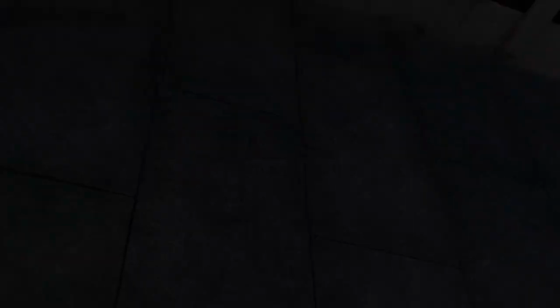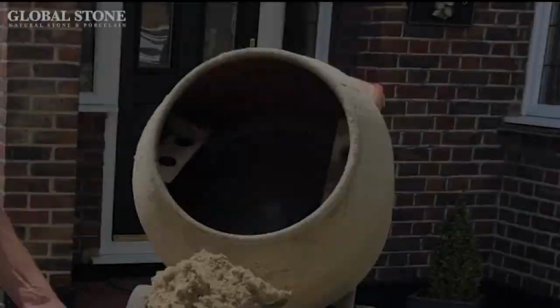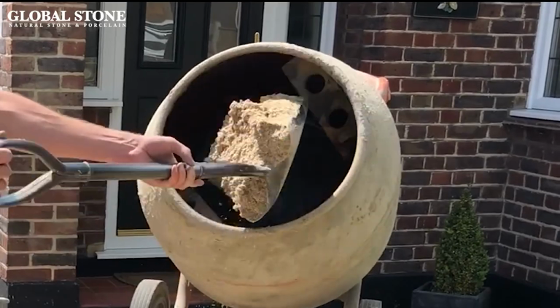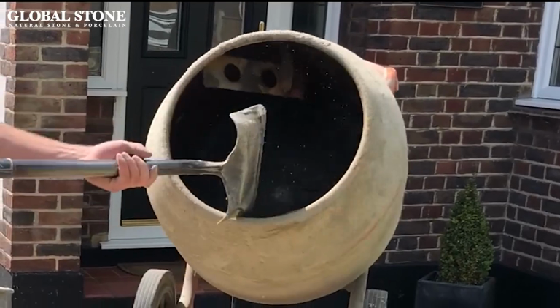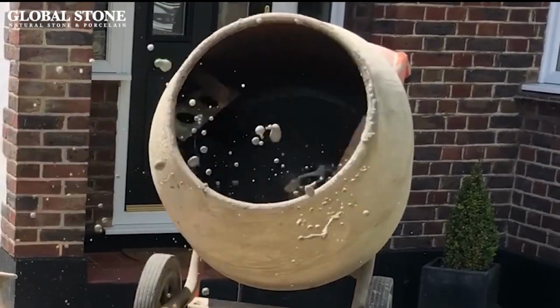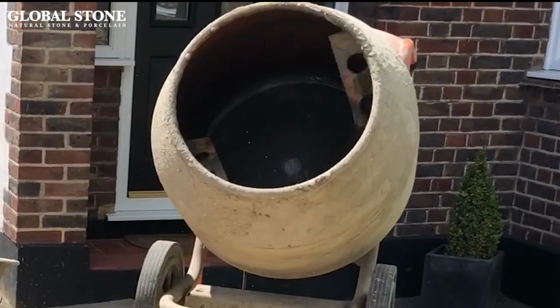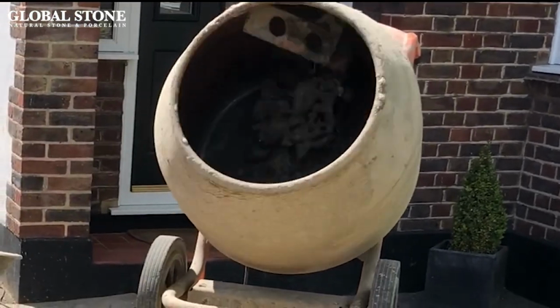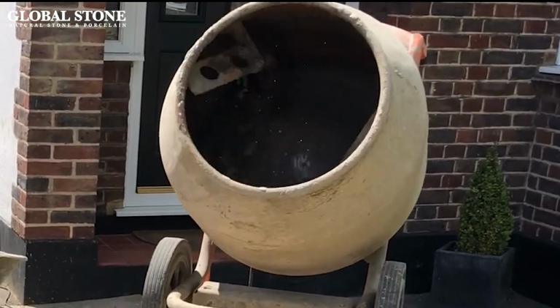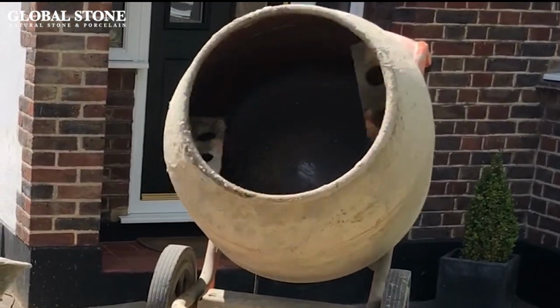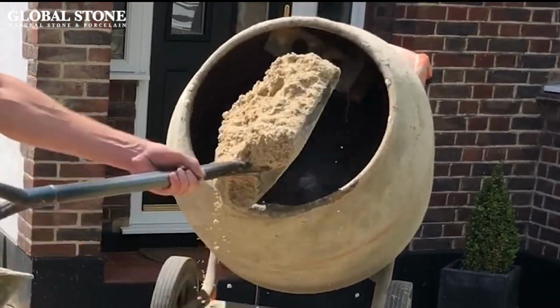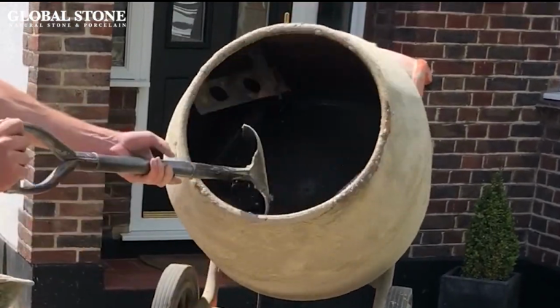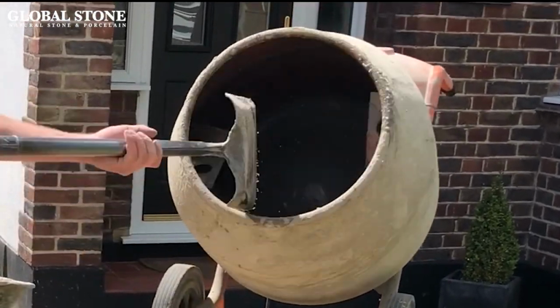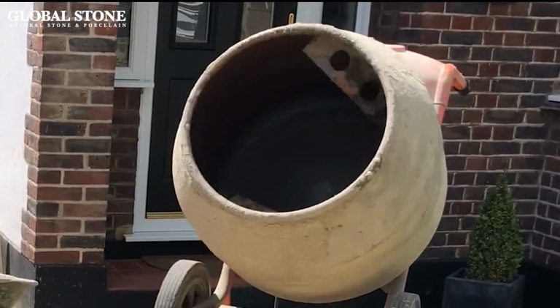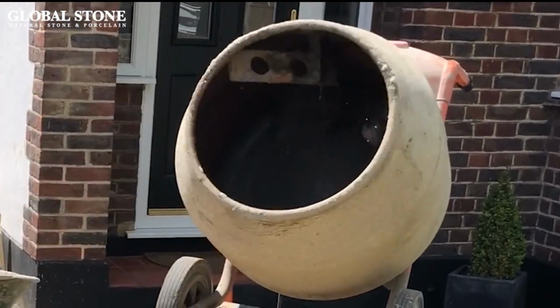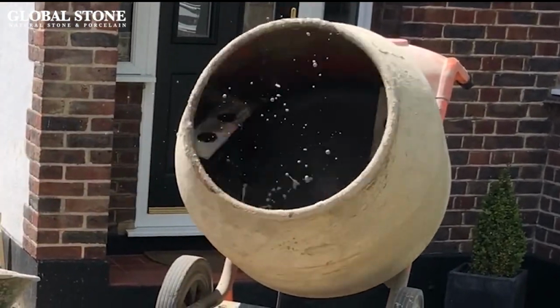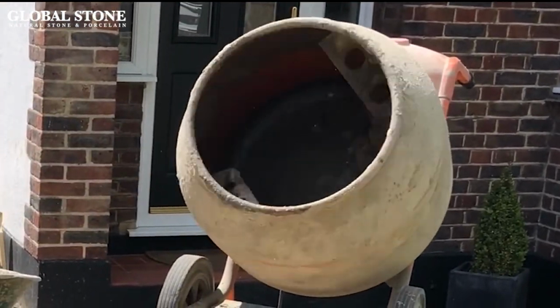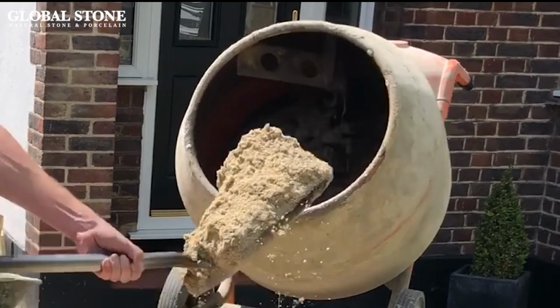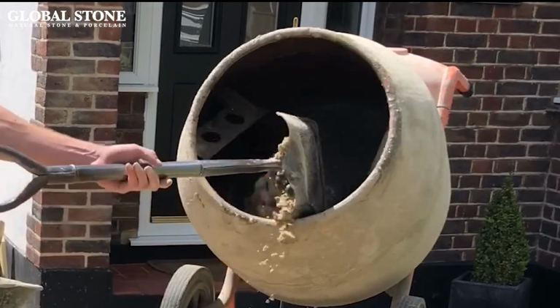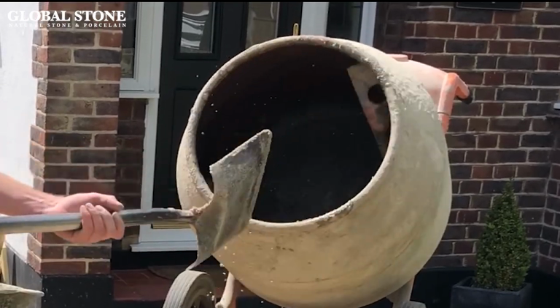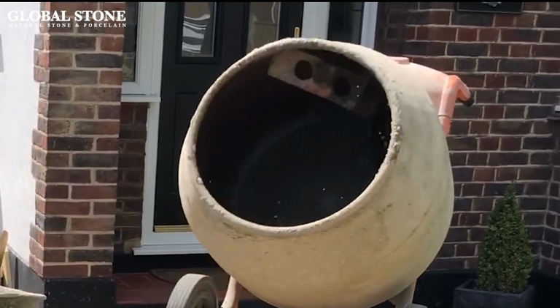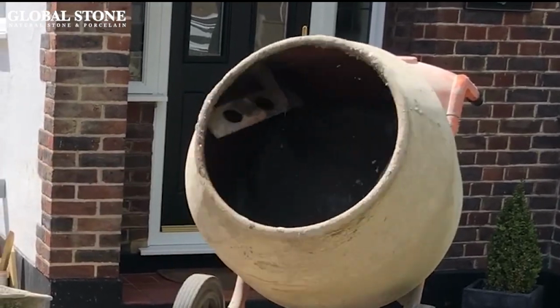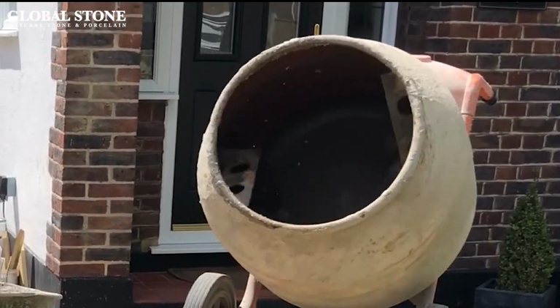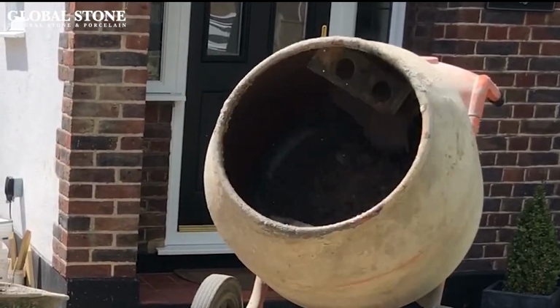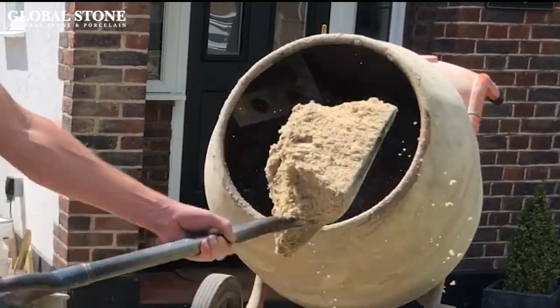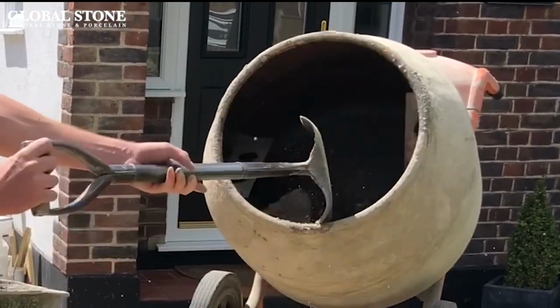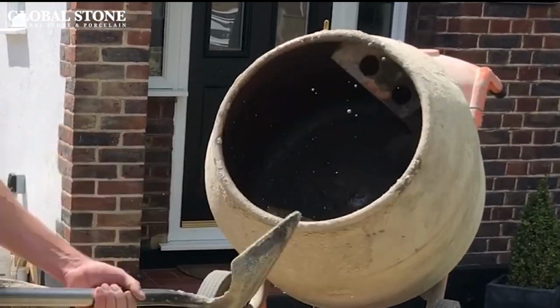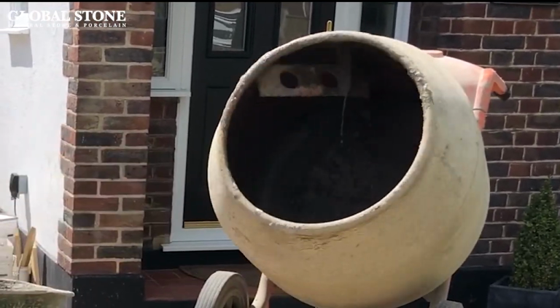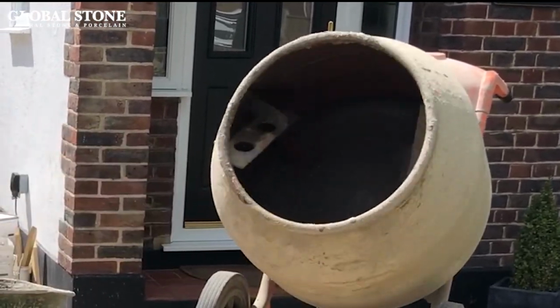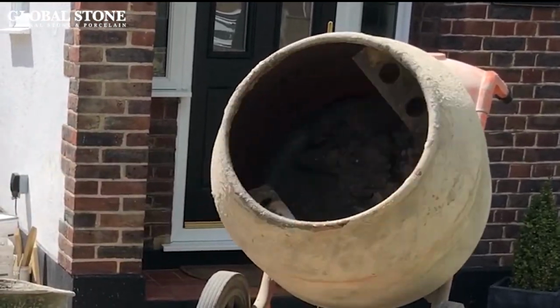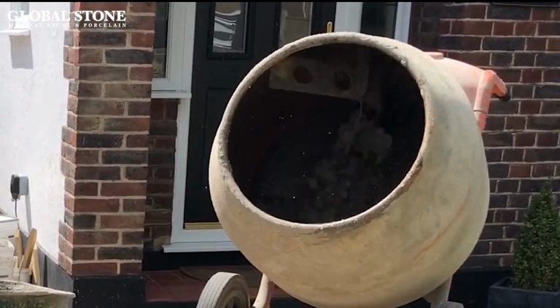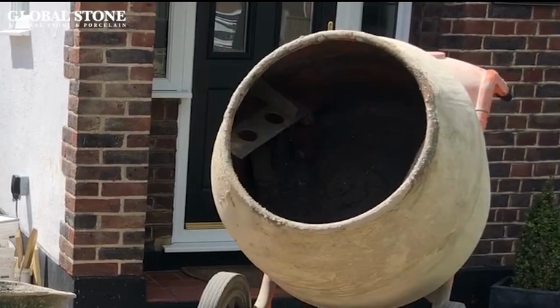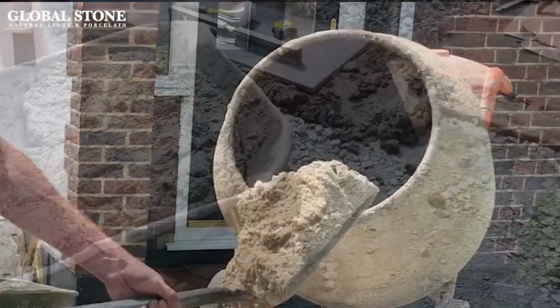We recommend installing your porcelain paving on a wet mortar bed of 6 to 1 grit sand Portland cement. Alternatively, you can lay your porcelain paving on a concrete base, which is explained in another video.